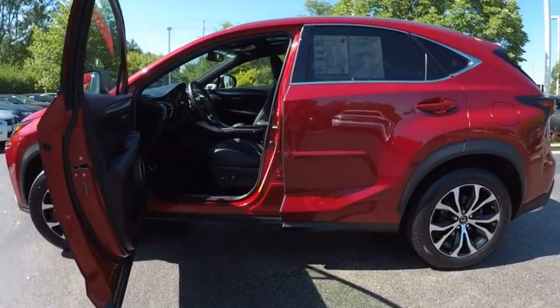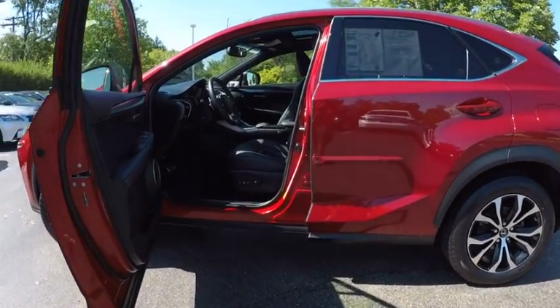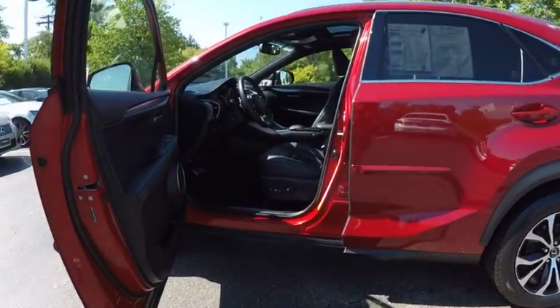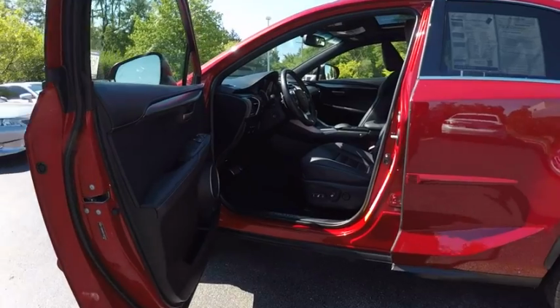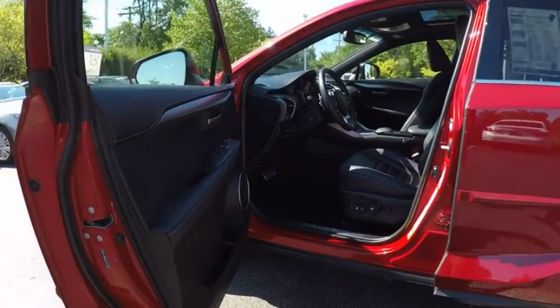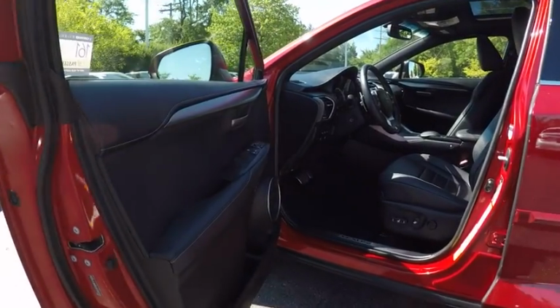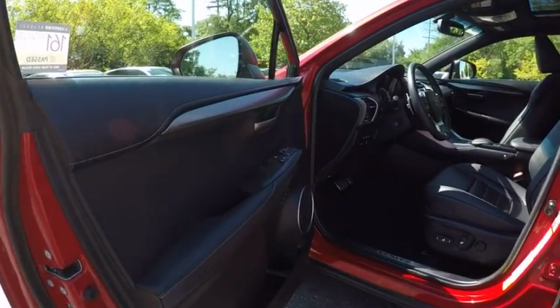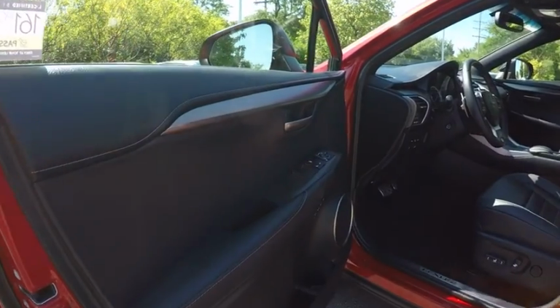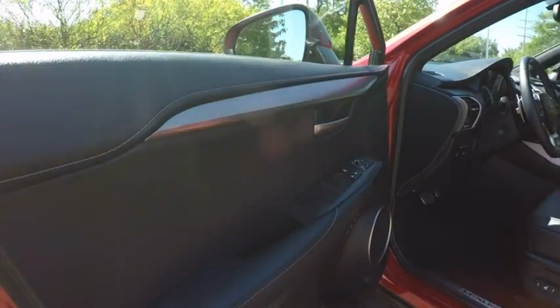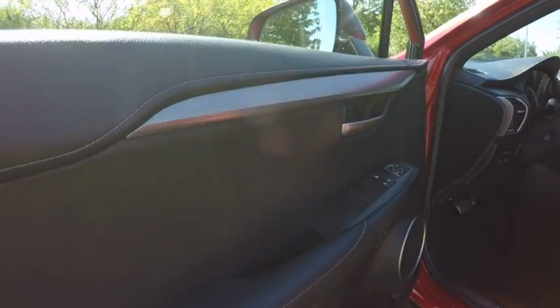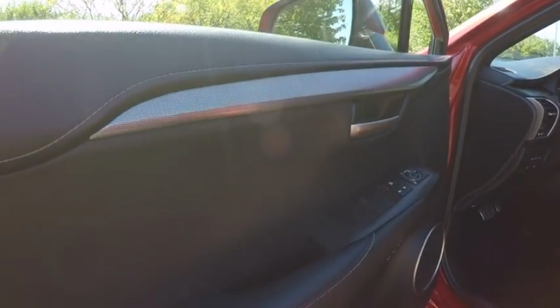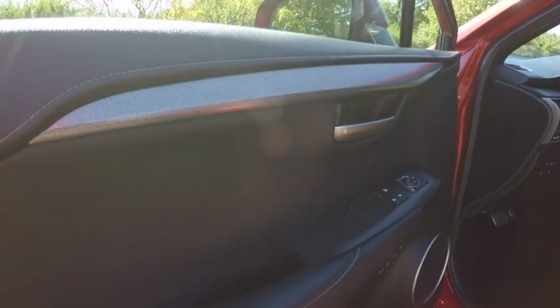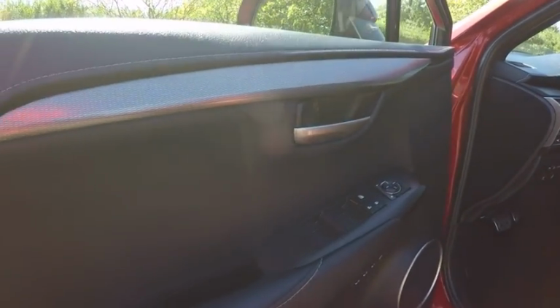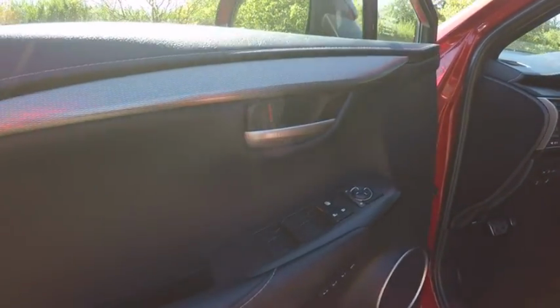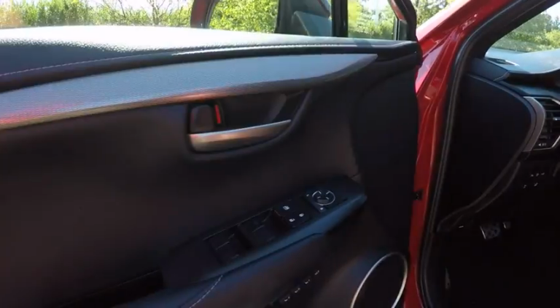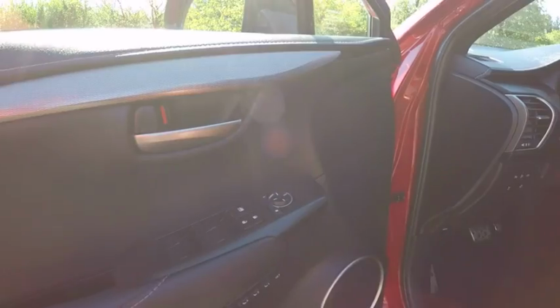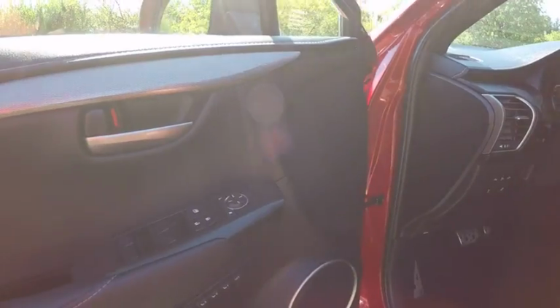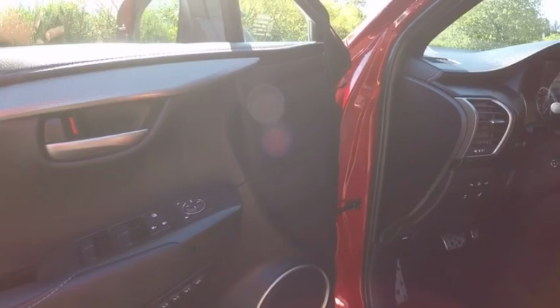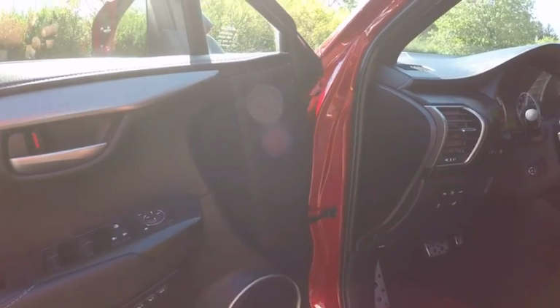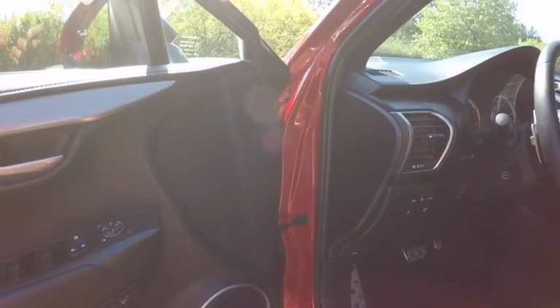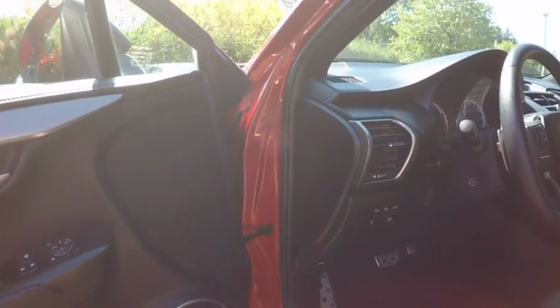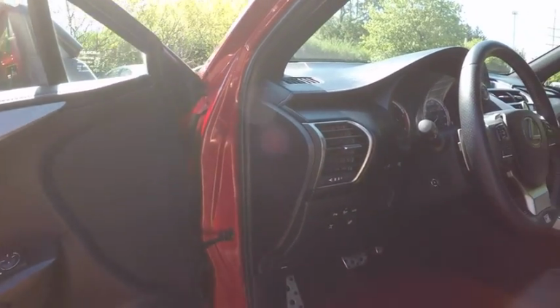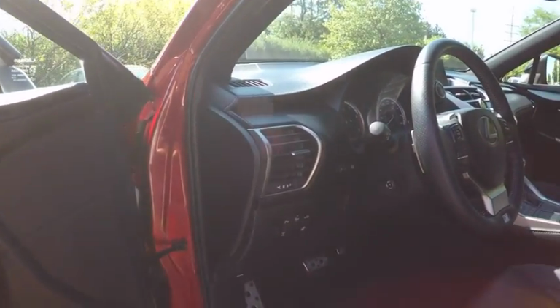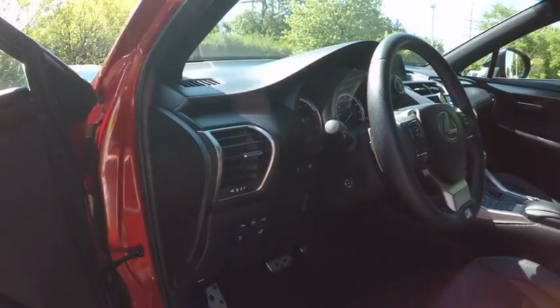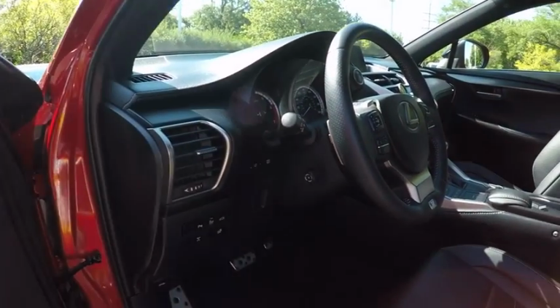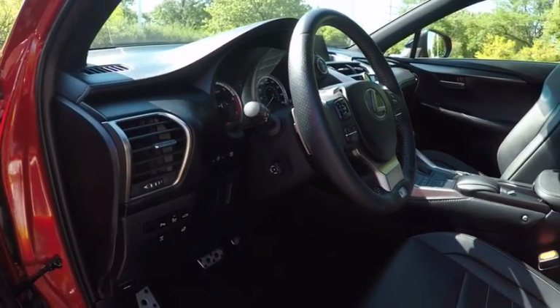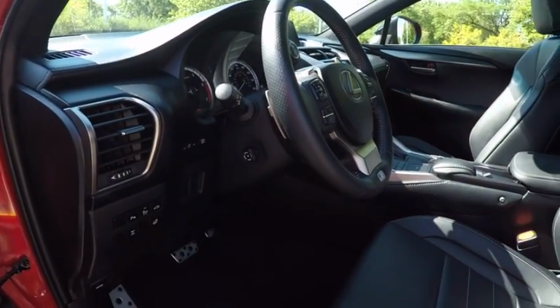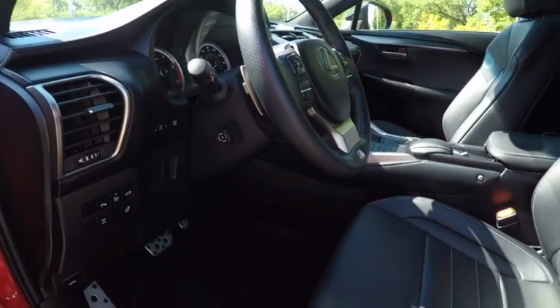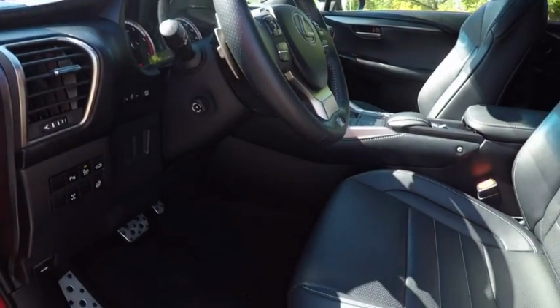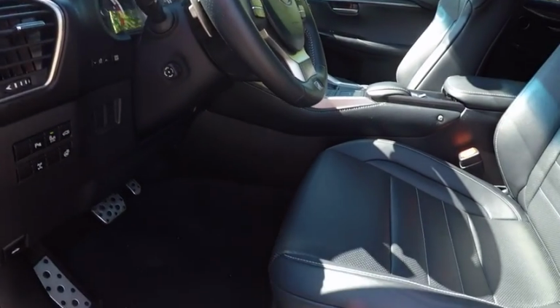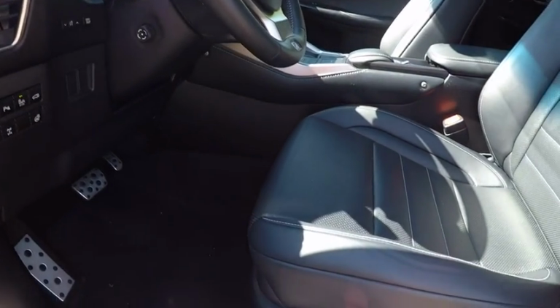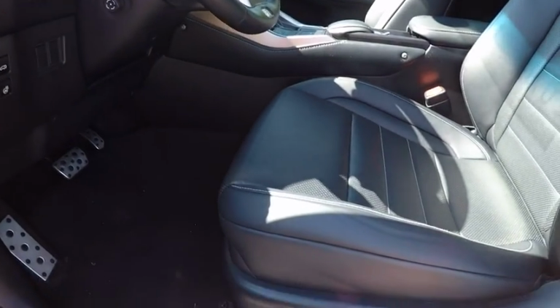Traction control, stability control, power steering, cruise control, trip computer, child safety locks, fog lights, power brakes, electronic brake force distribution, tachometer.